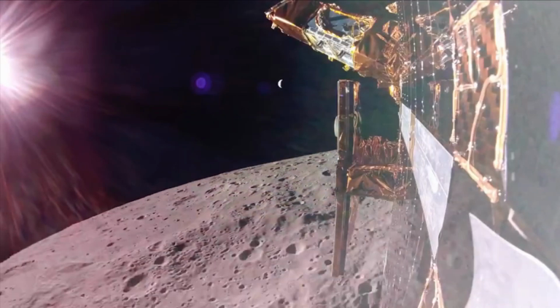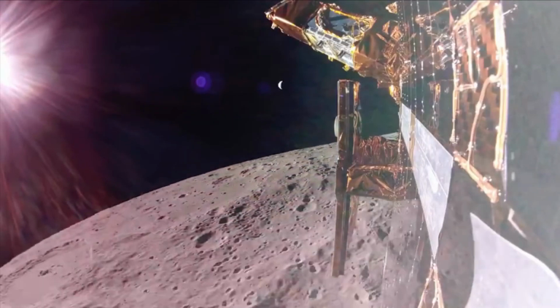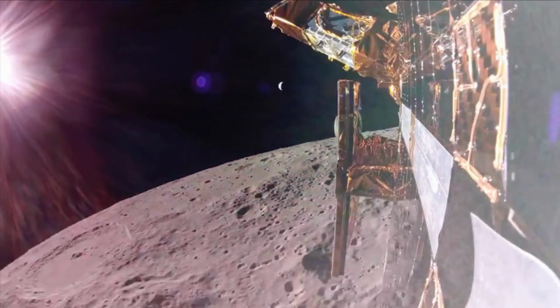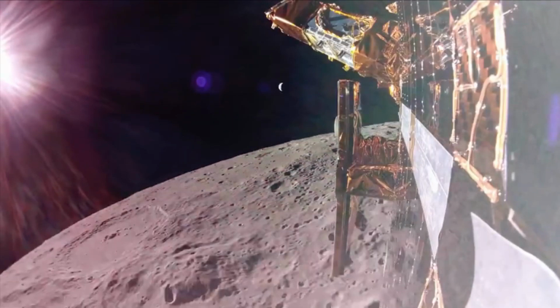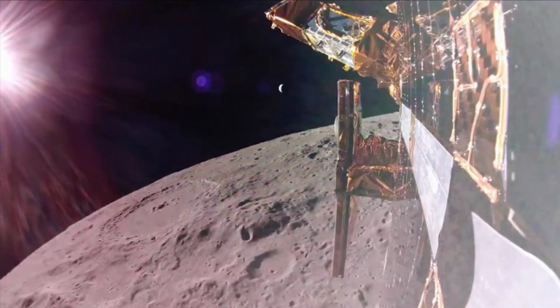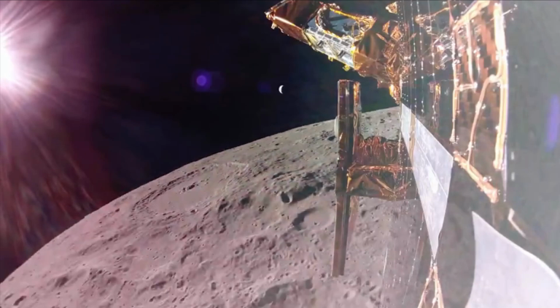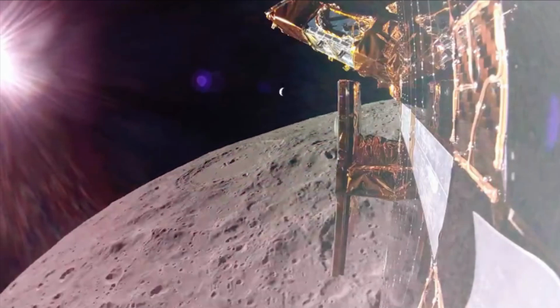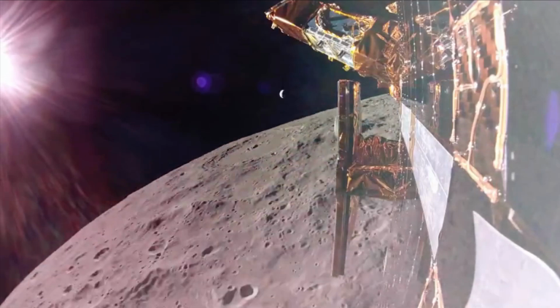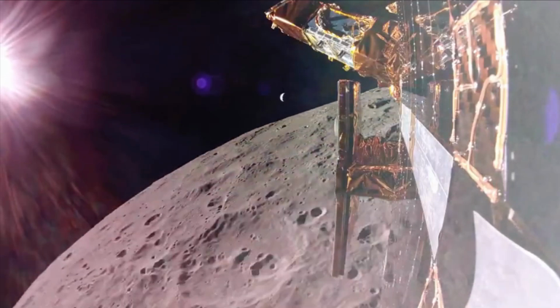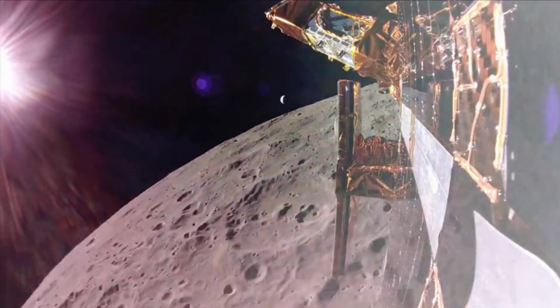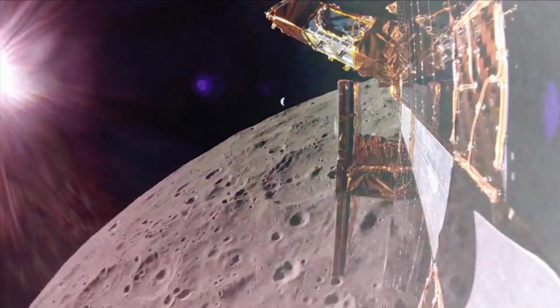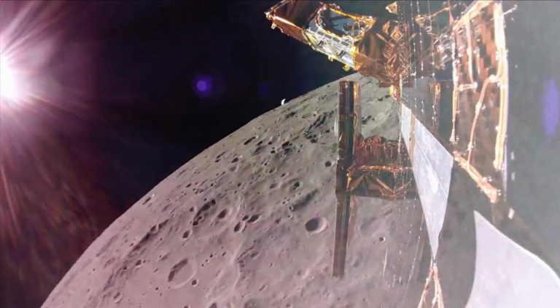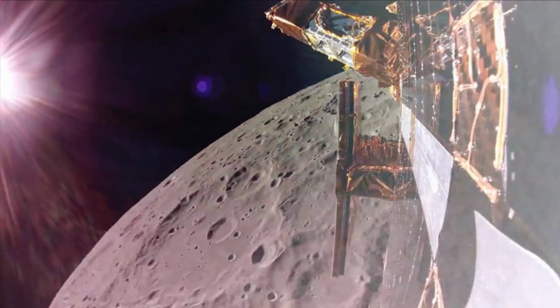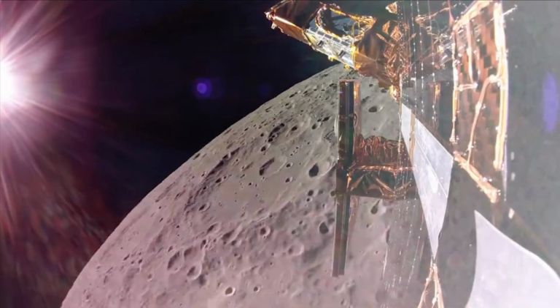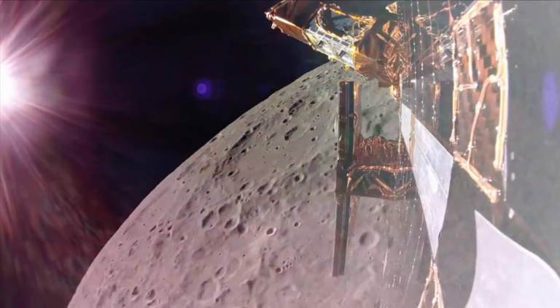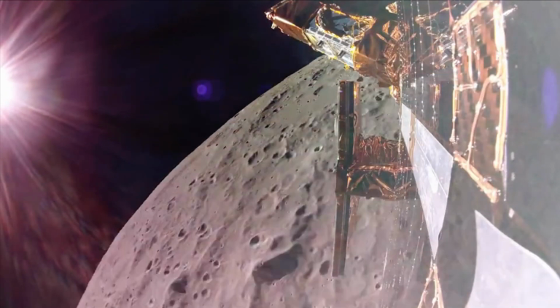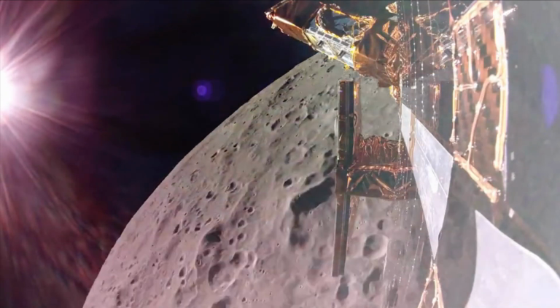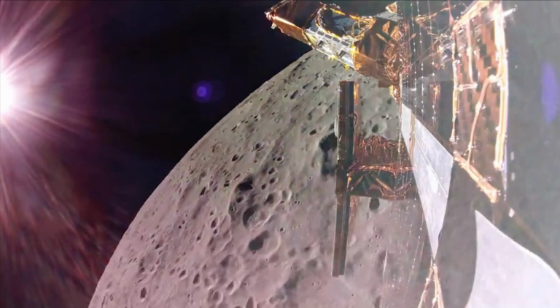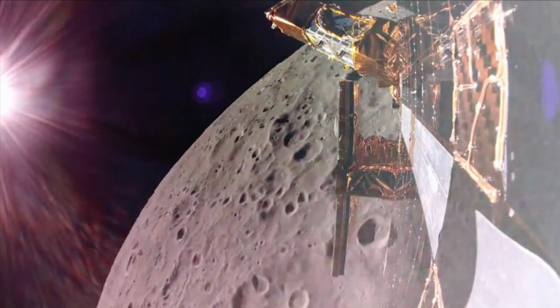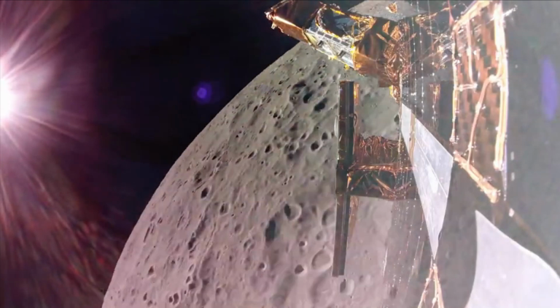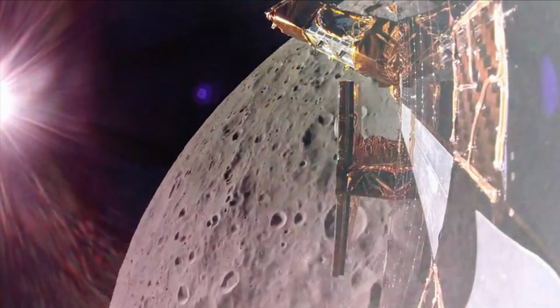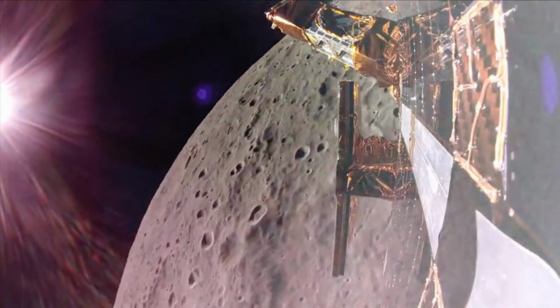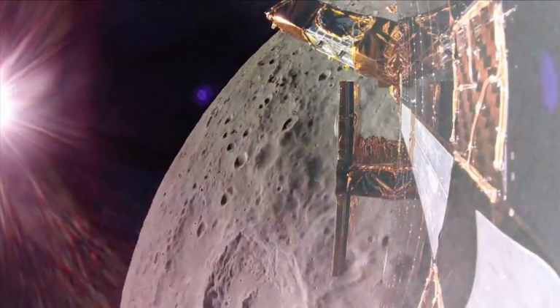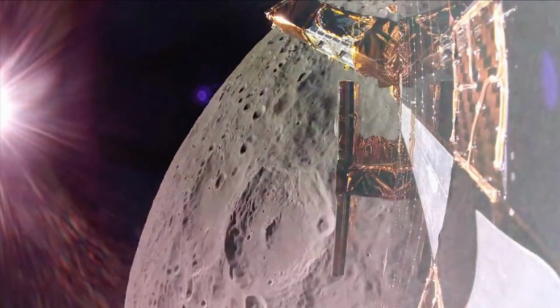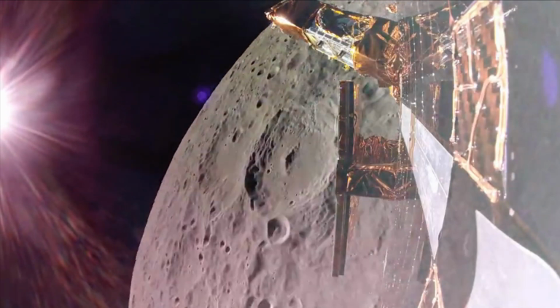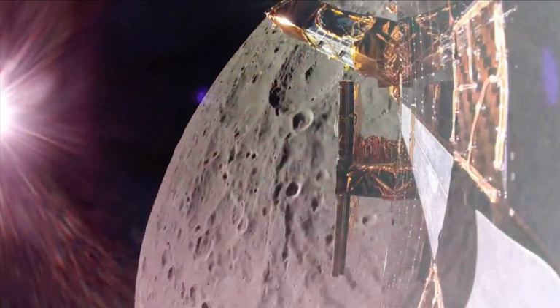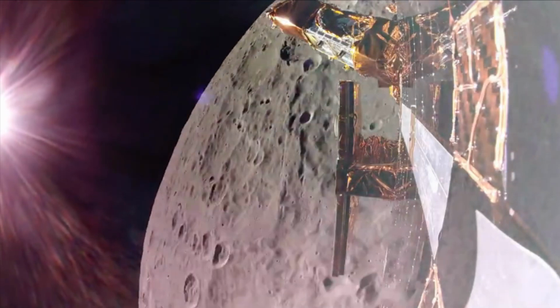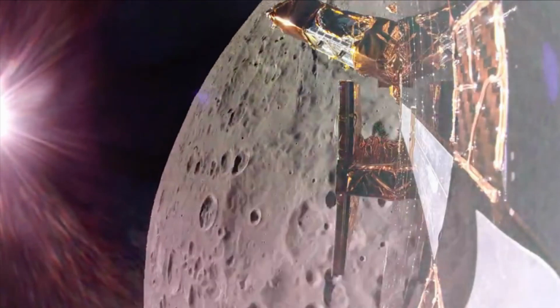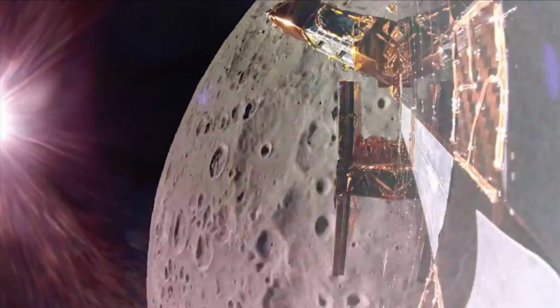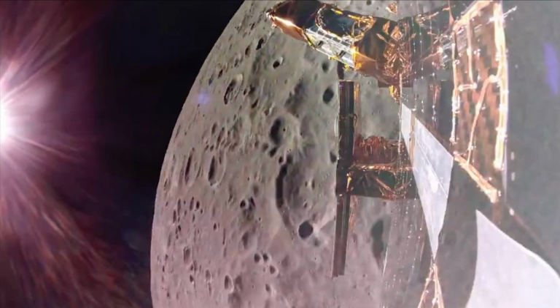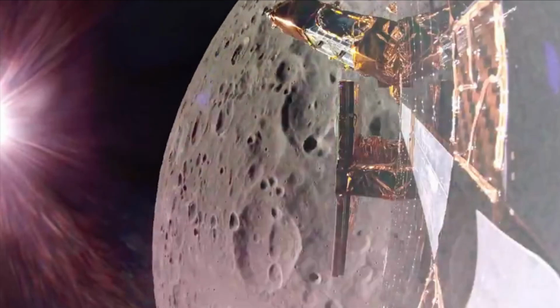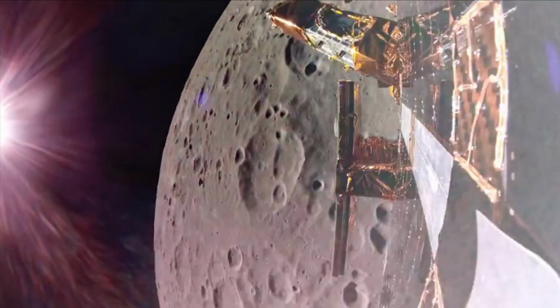Blue Ghost is set to land in Mare Crisium on March 2 and operate payloads for a complete lunar day. On March 14, Firefly expects to capture high-definition imagery of a total eclipse when Earth blocks the sun above the moon's horizon.